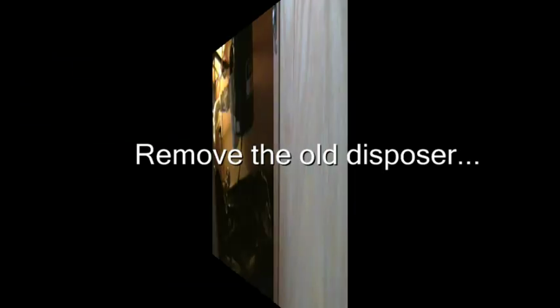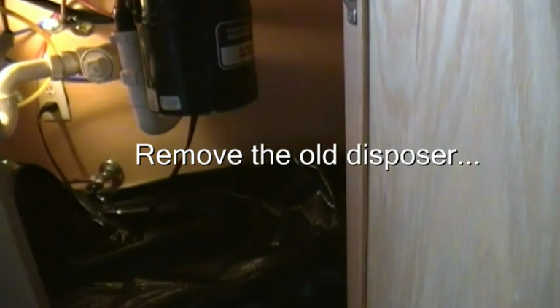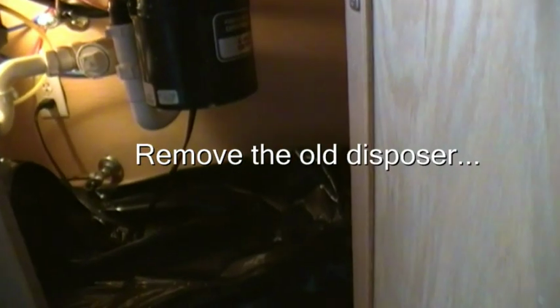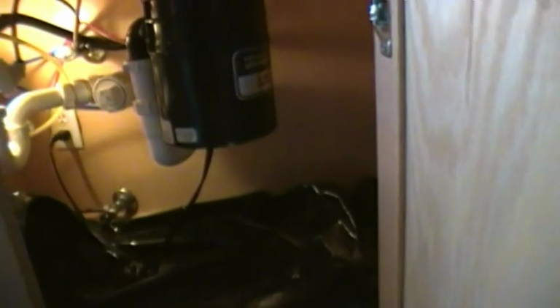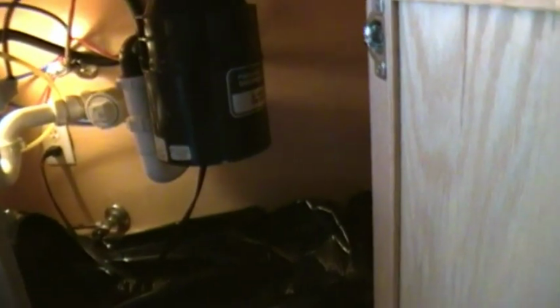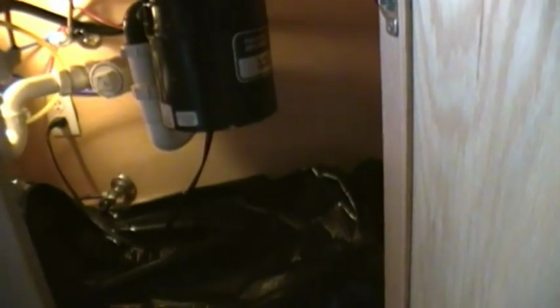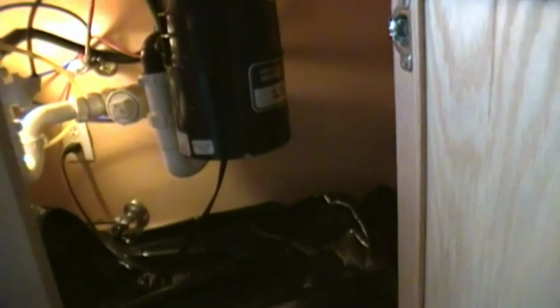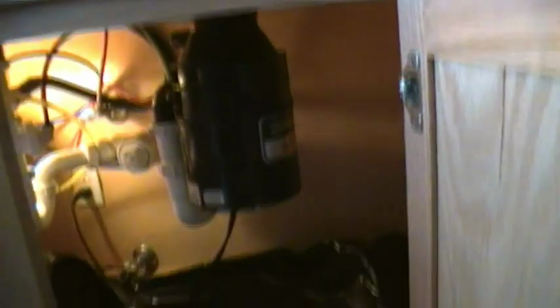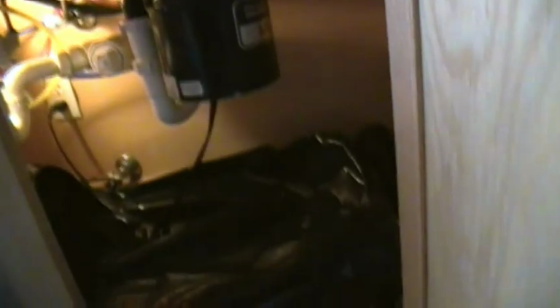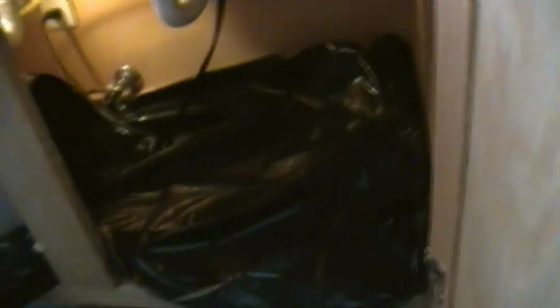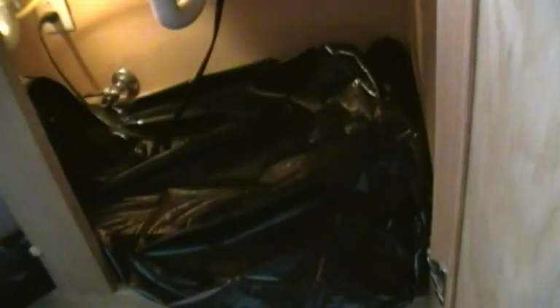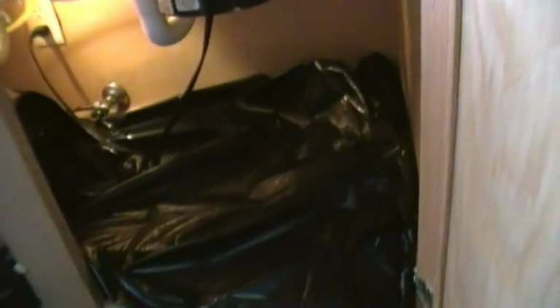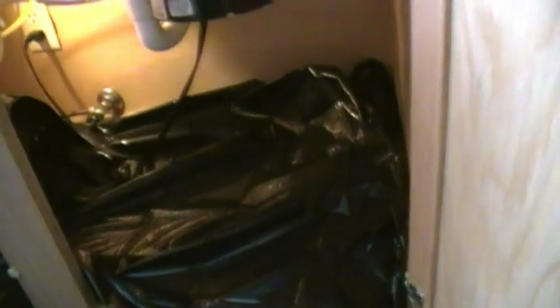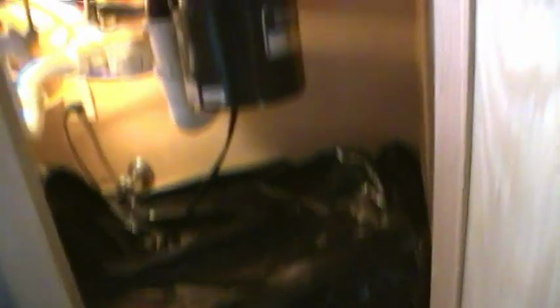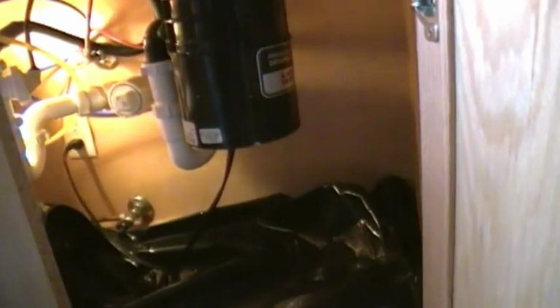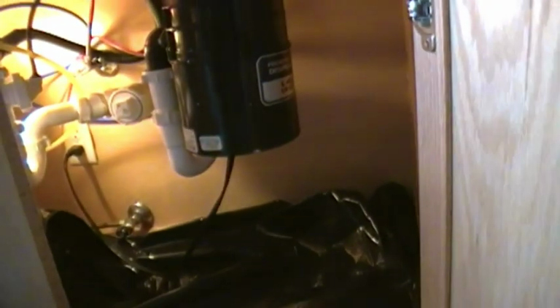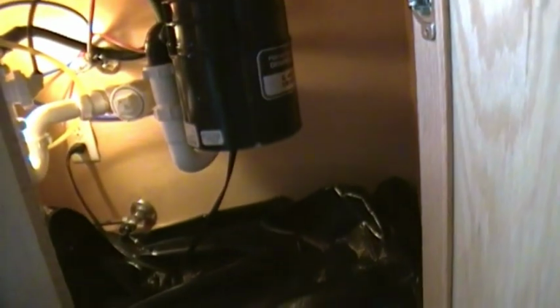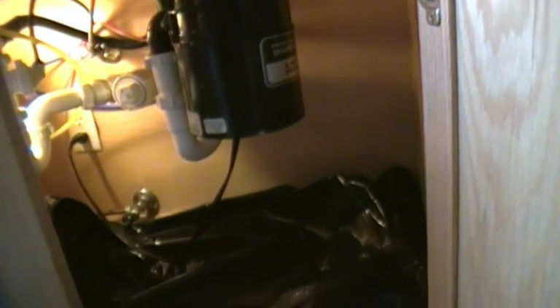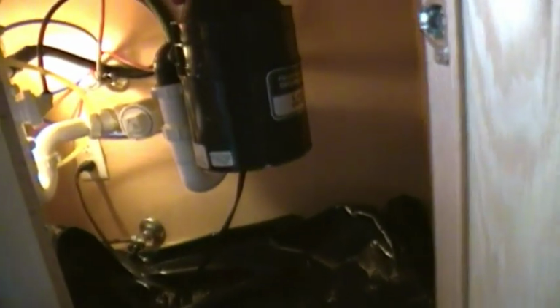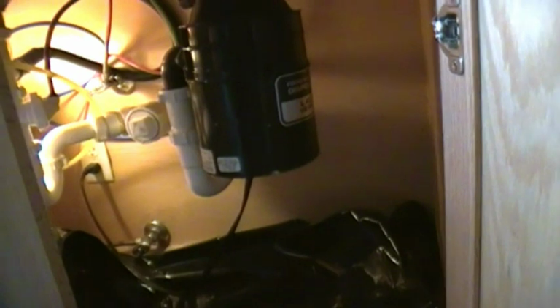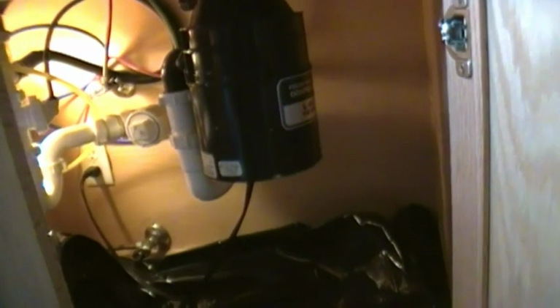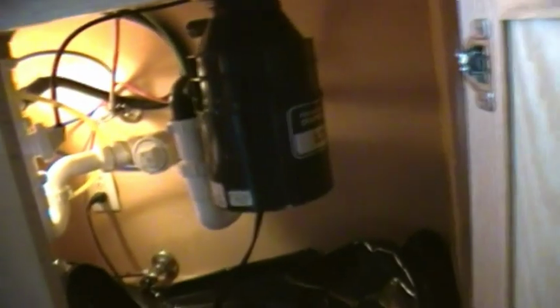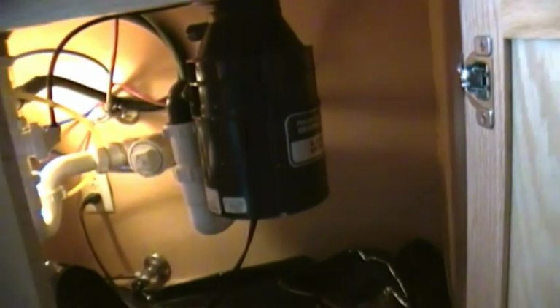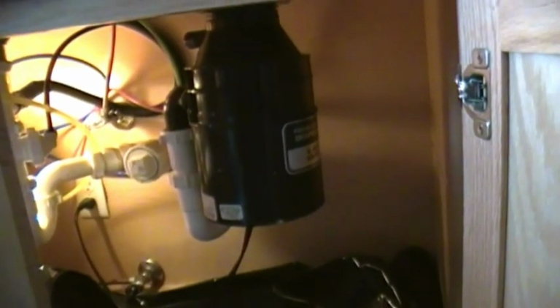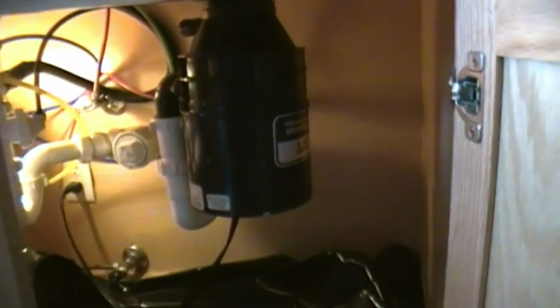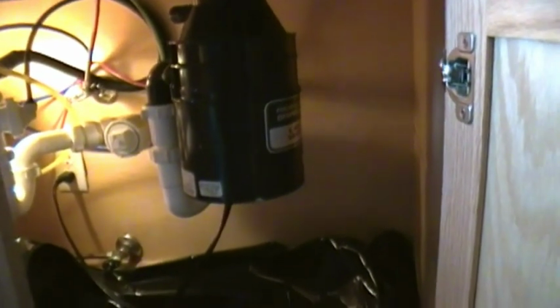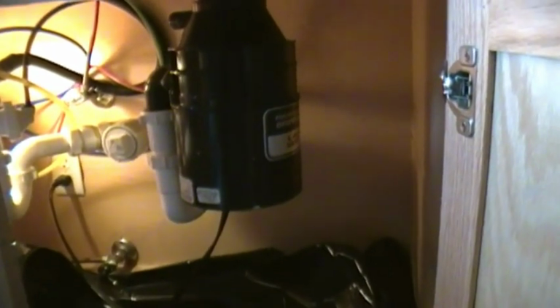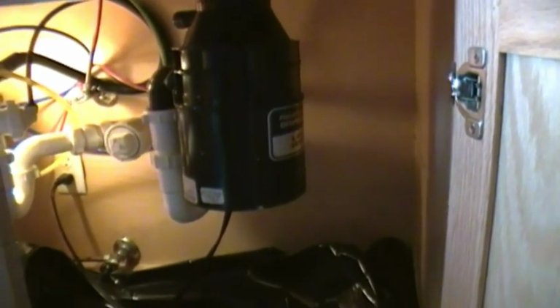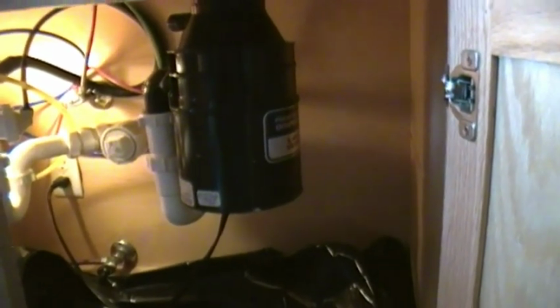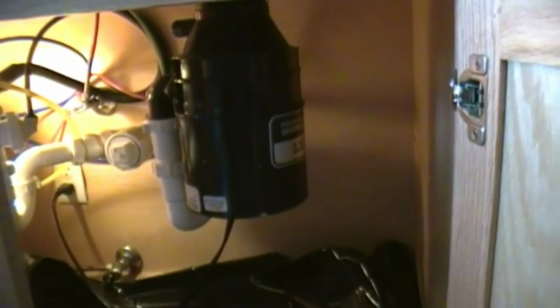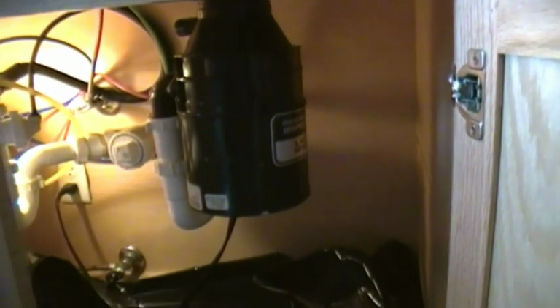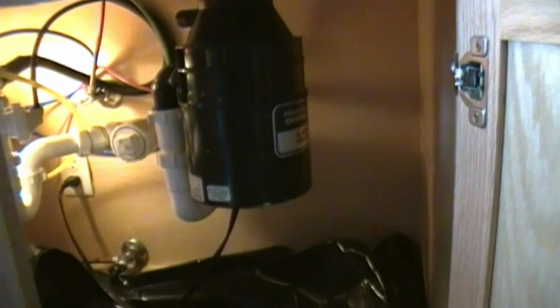Before we start, I'm going to show you a couple of things. Obviously remove everything from under the sink. I've put my contractor bag down in there because when we pull the trap some water is going to come out of there.